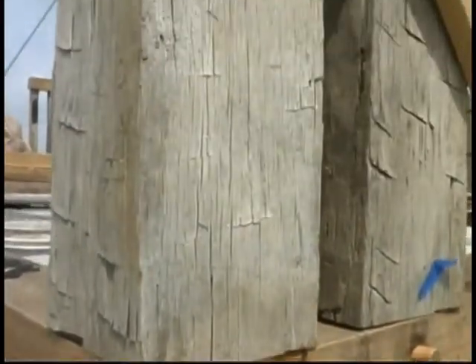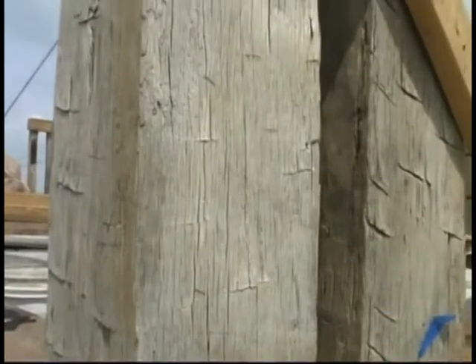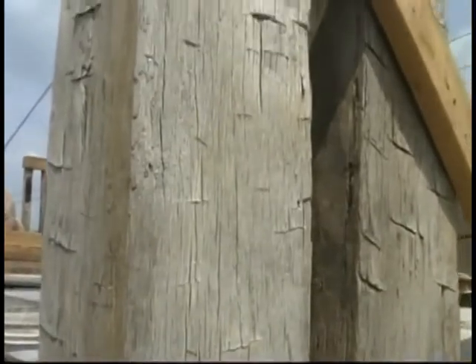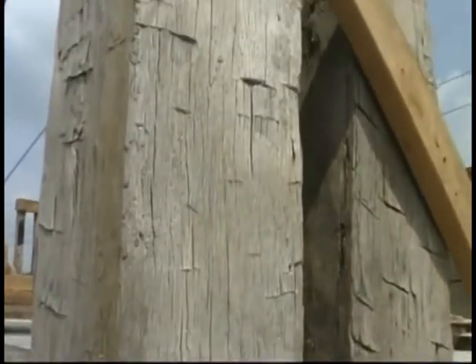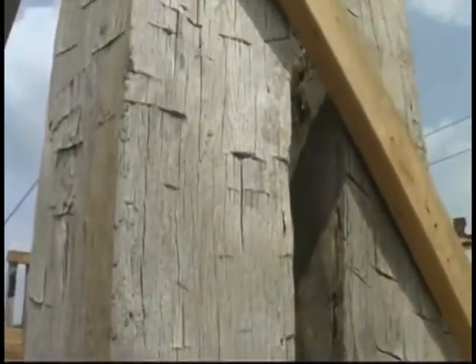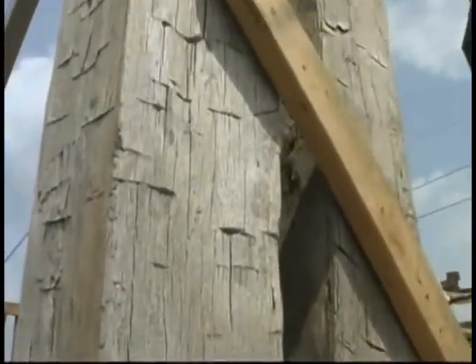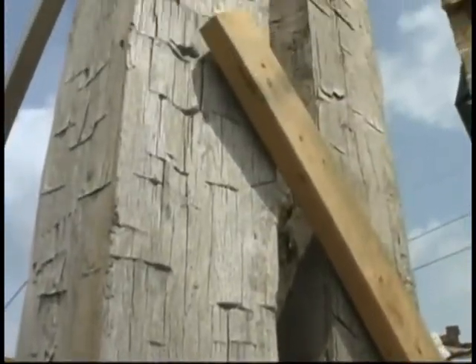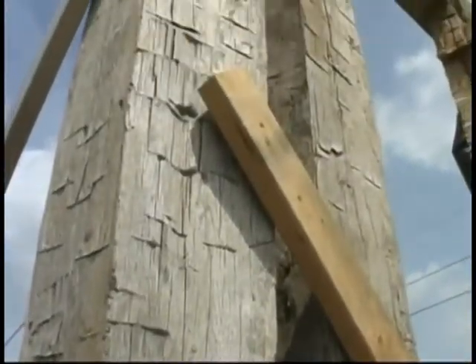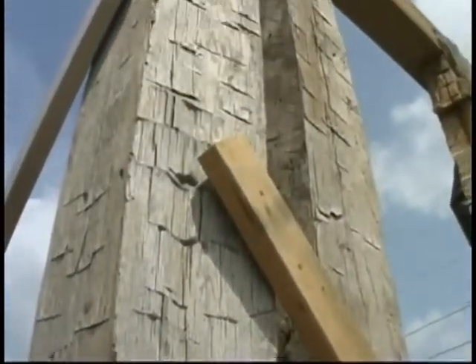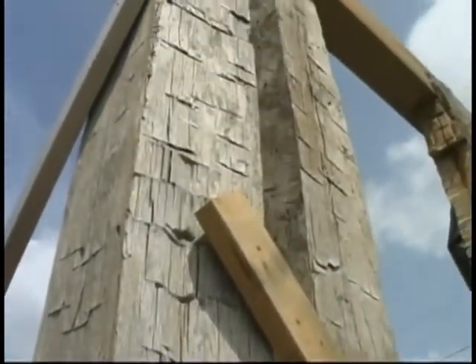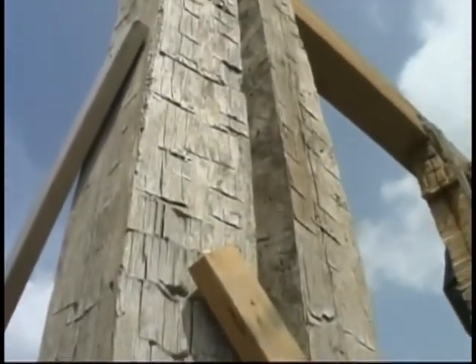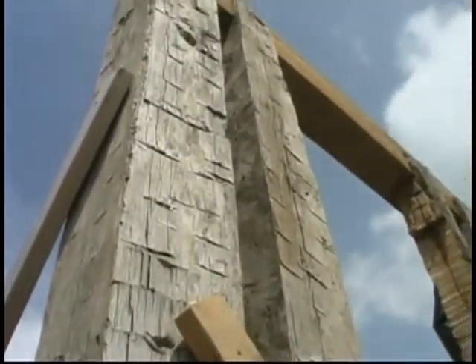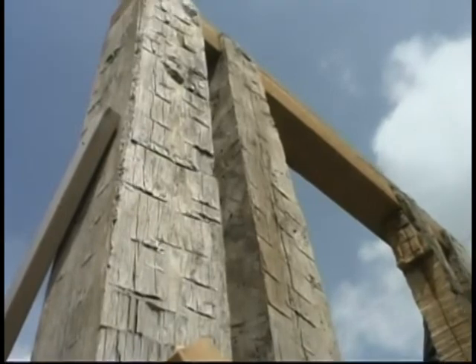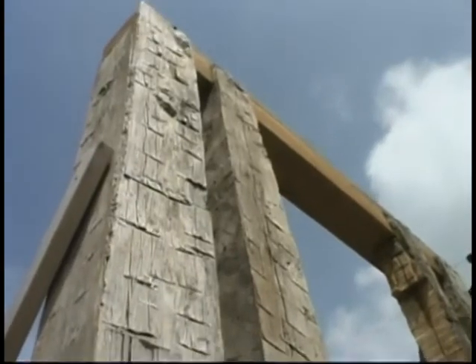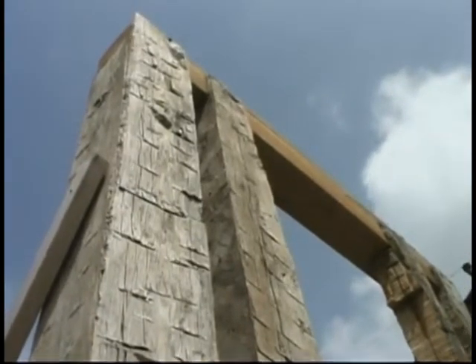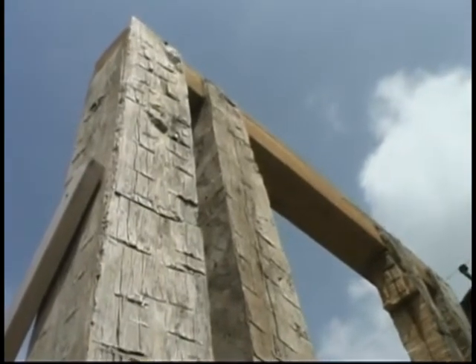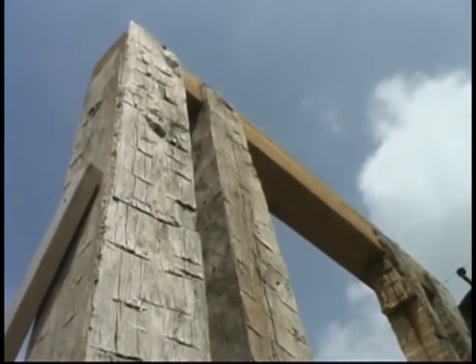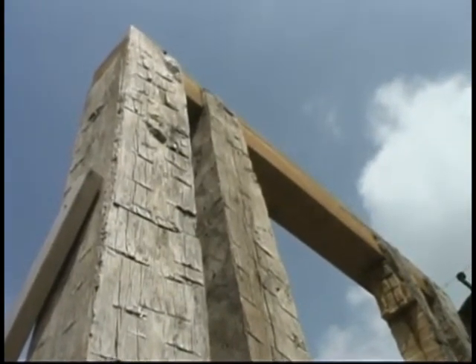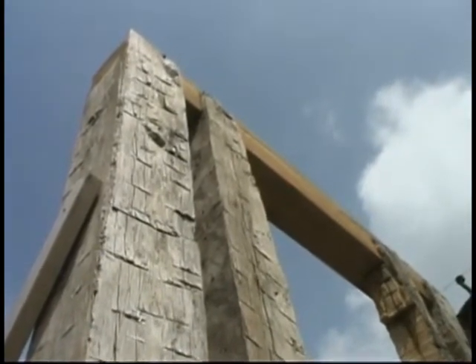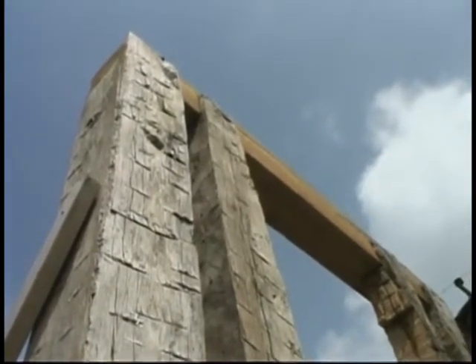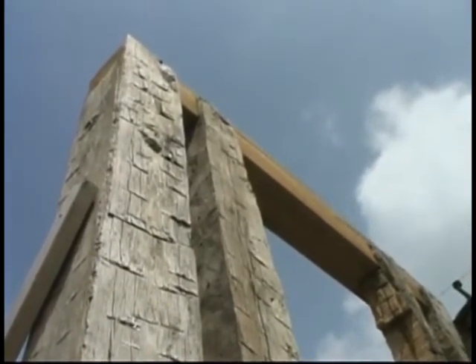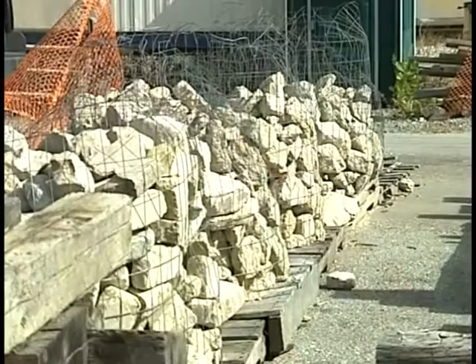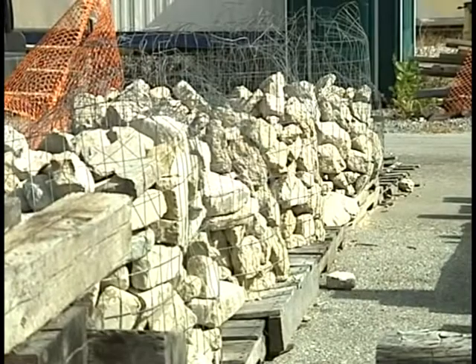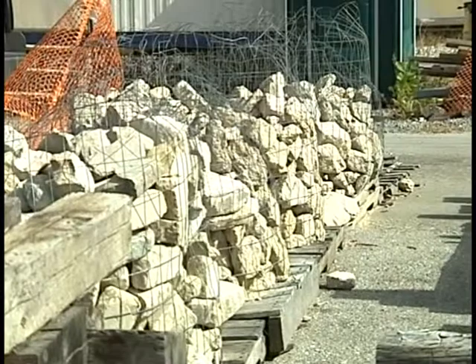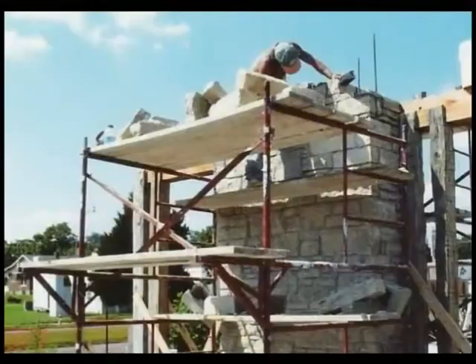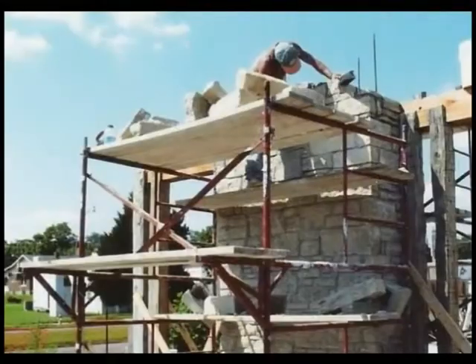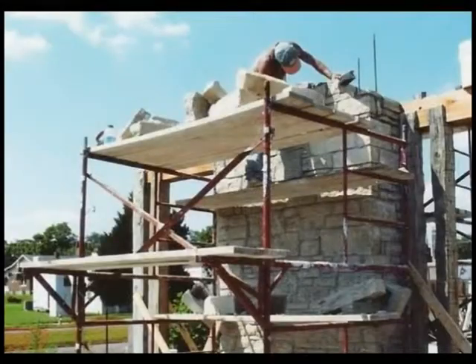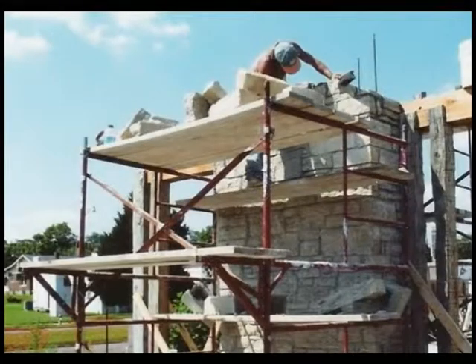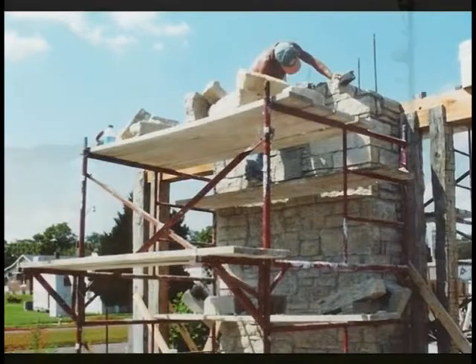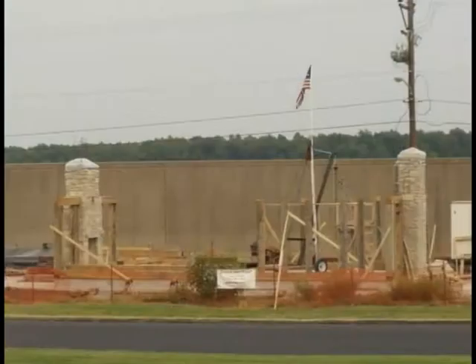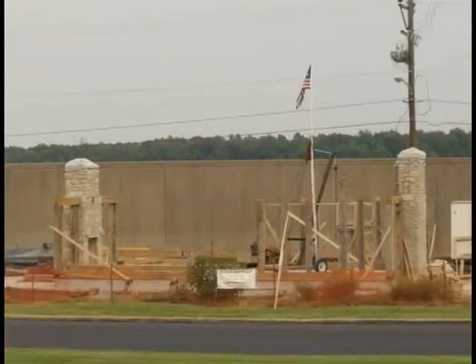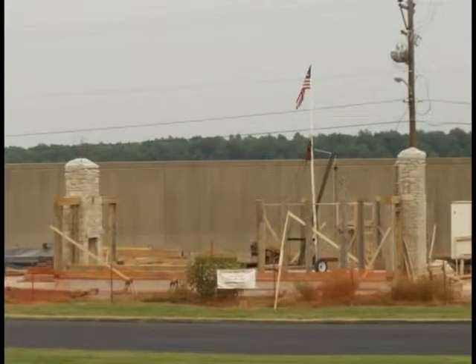New cypress timbers were fastened into notches cut into the upper ends of the vertical logs. Angled log braces were likewise constructed. The two fireplaces and chimneys were built commercially in the spring of 2002.